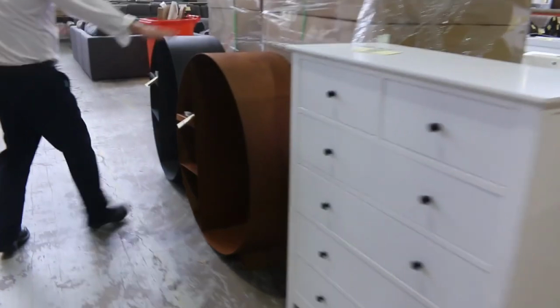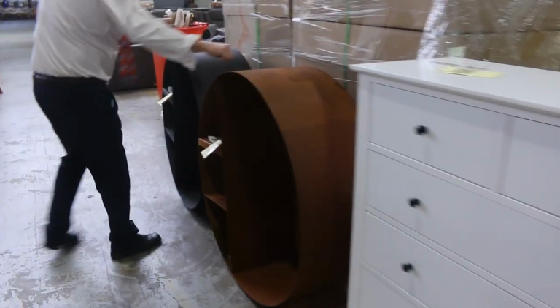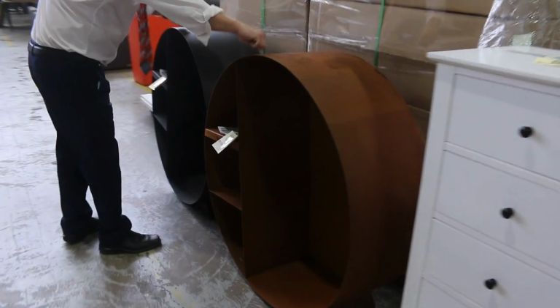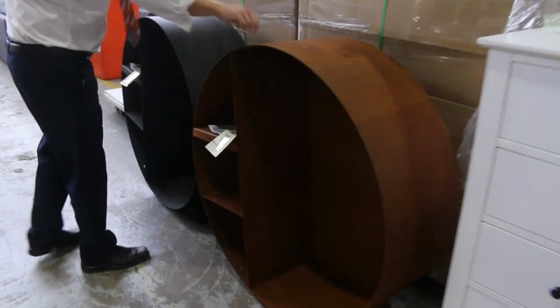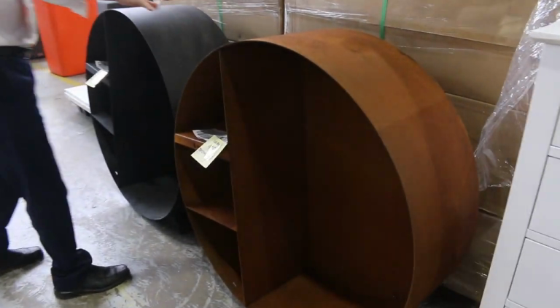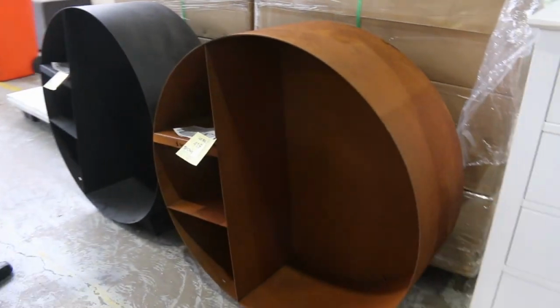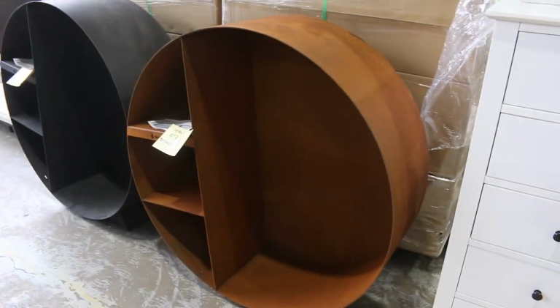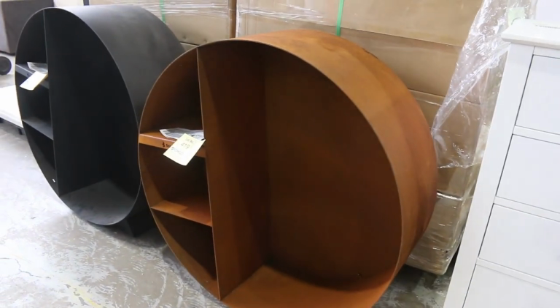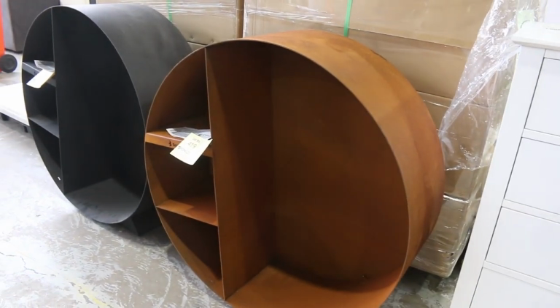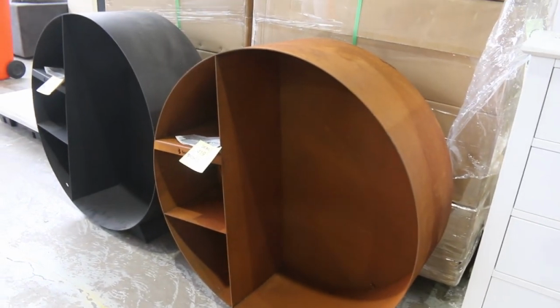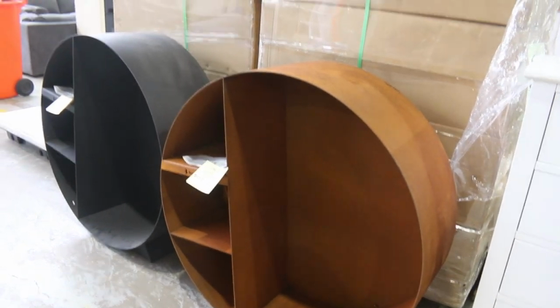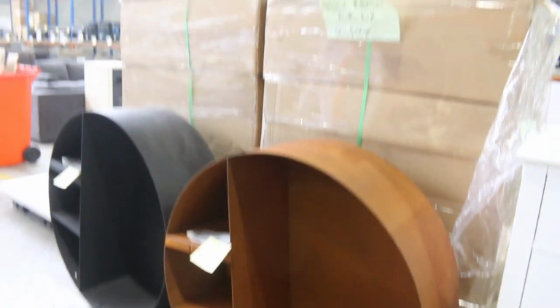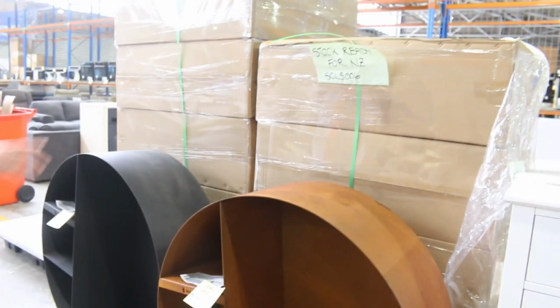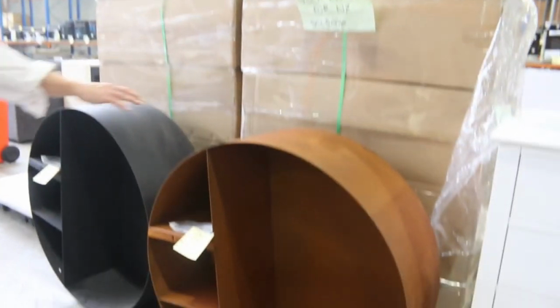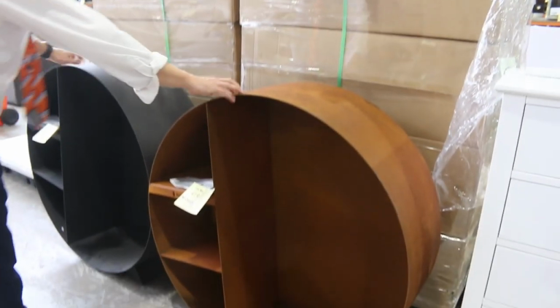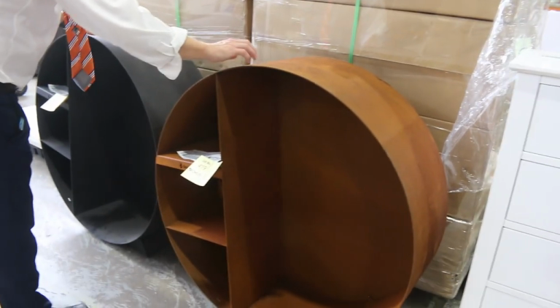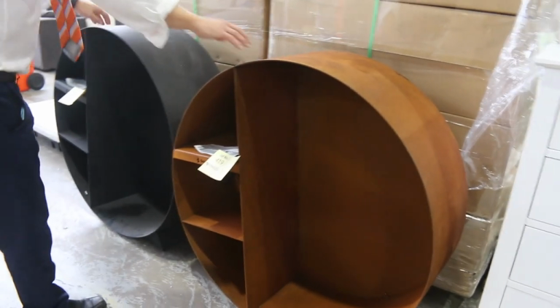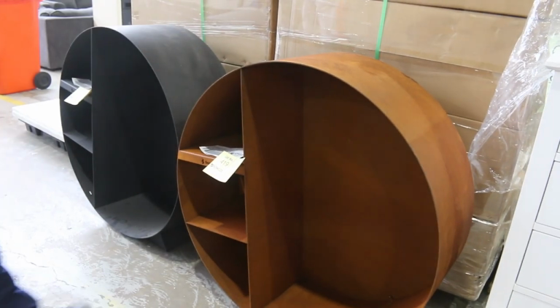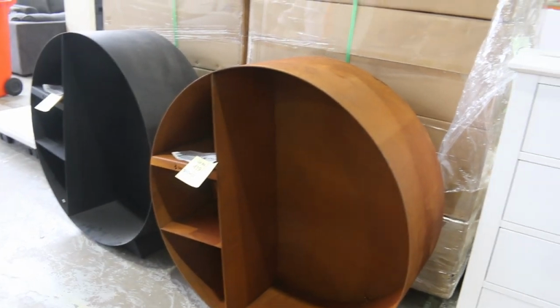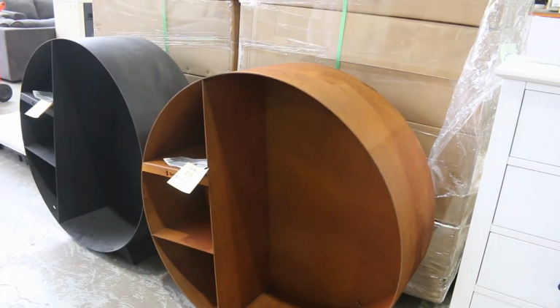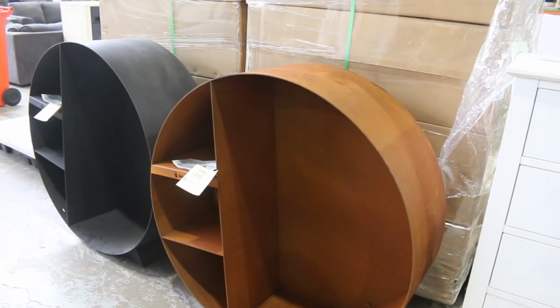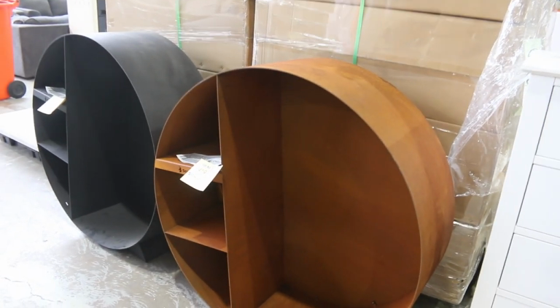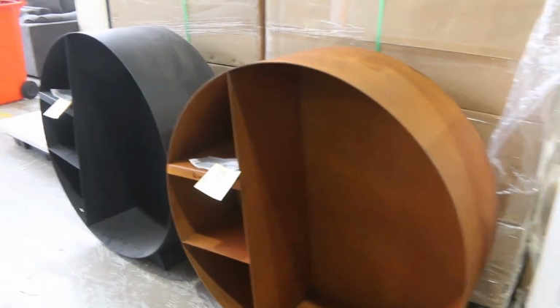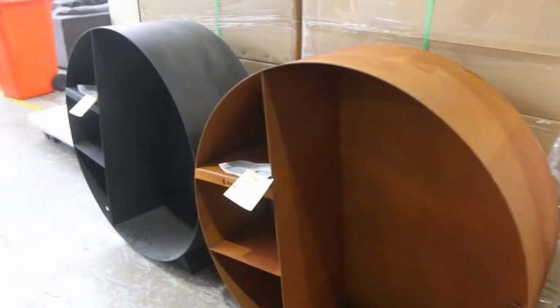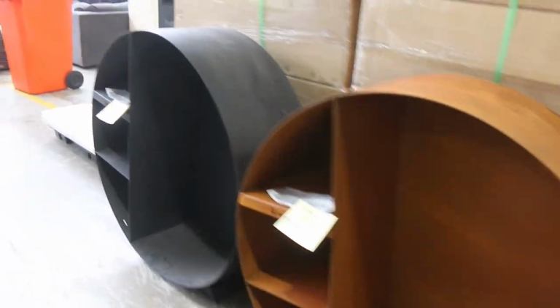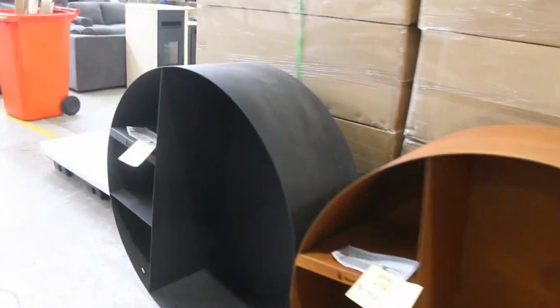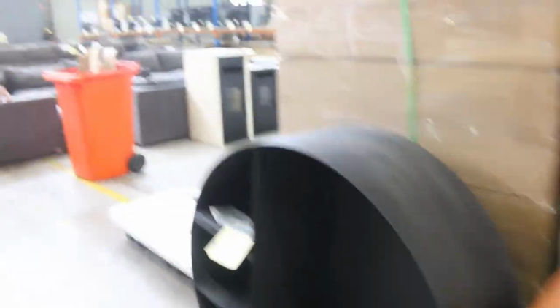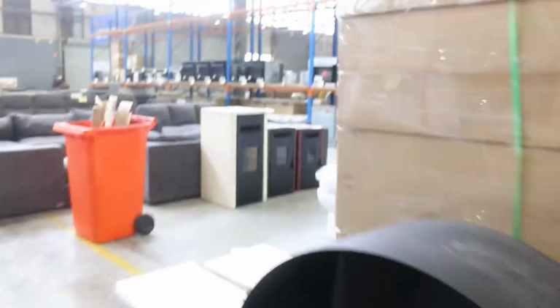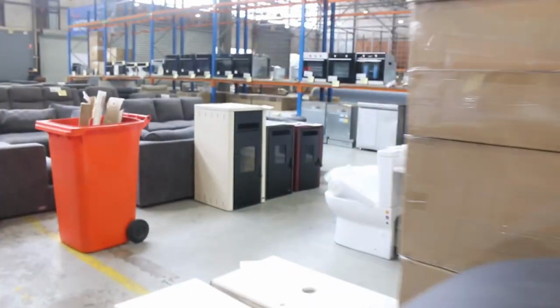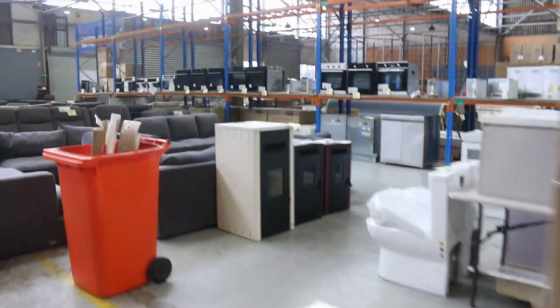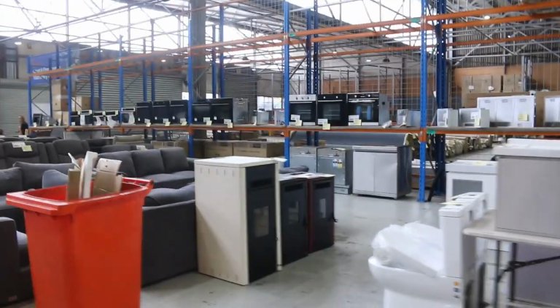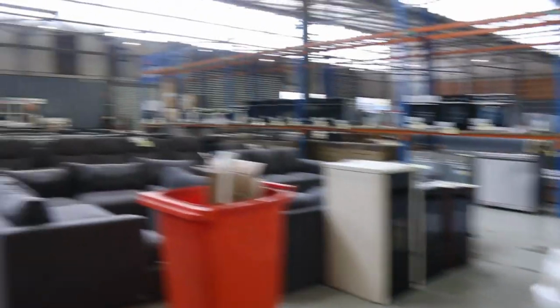These are pretty interesting as well — these are timber storage units, so firewood storage. You'd be $550 in the shops. I think the bidding last week was $265 a shot, so probably around that mark again I would say will be your best bet.